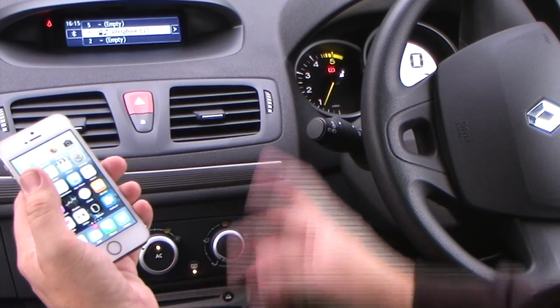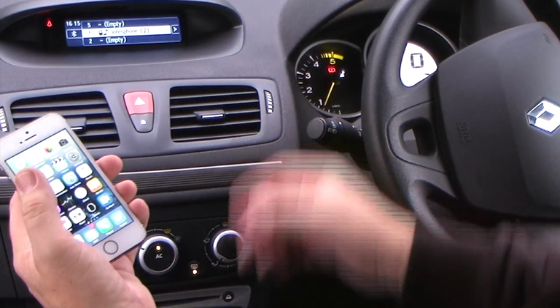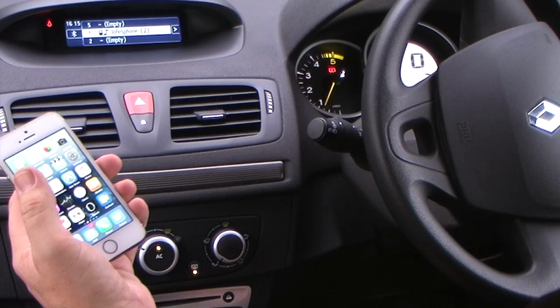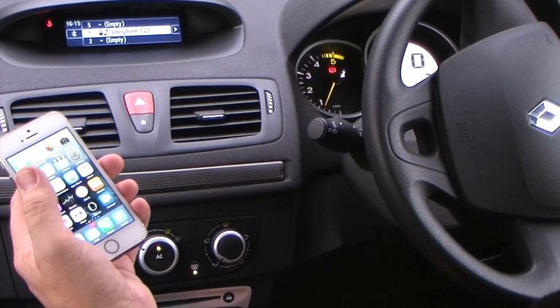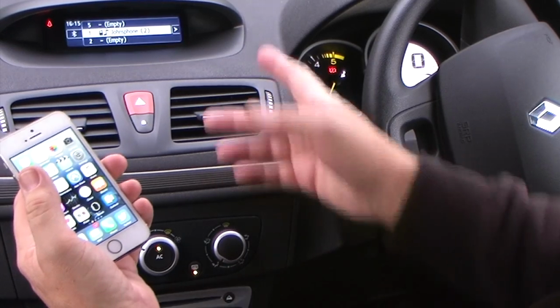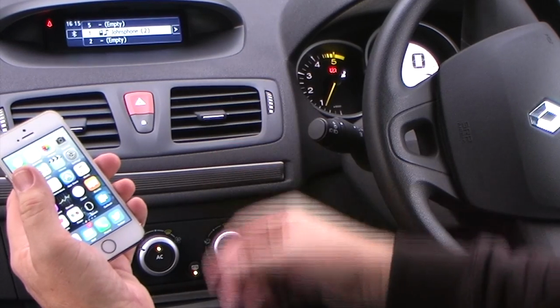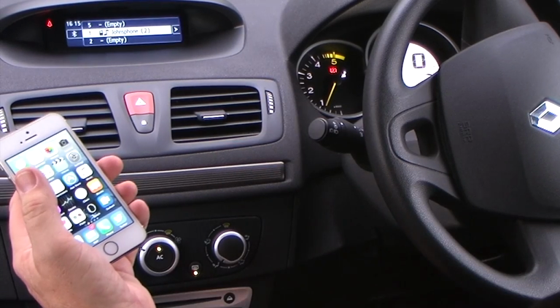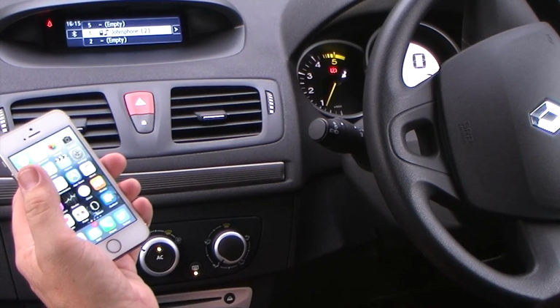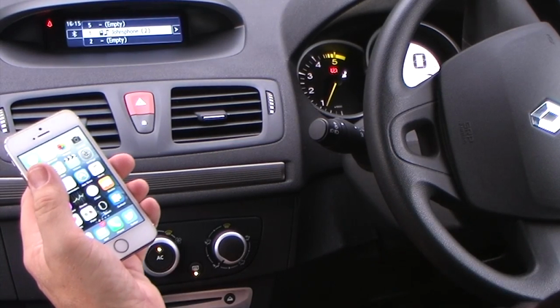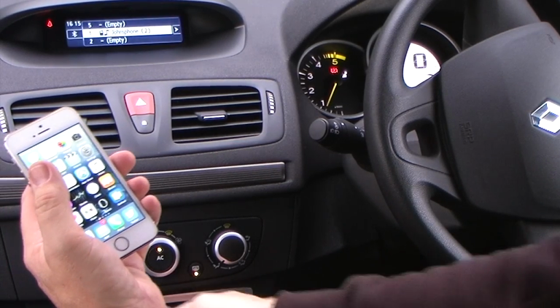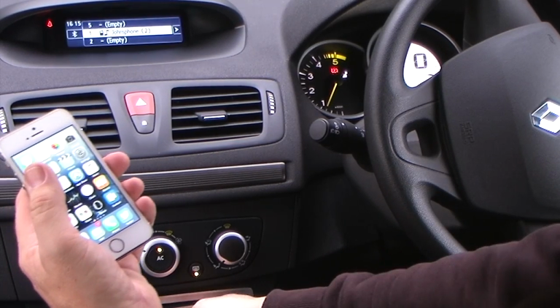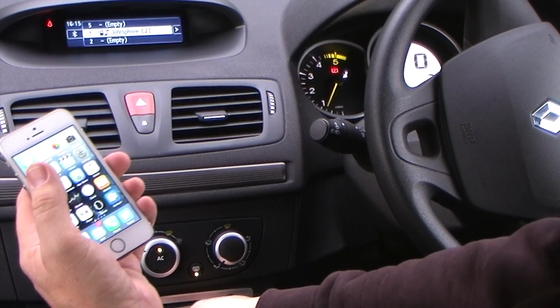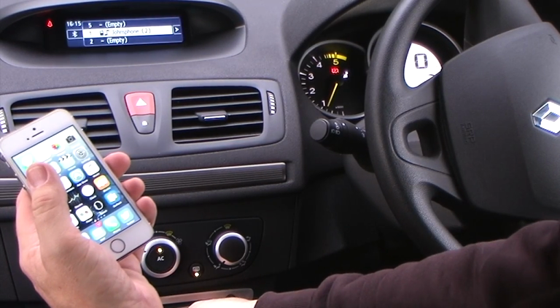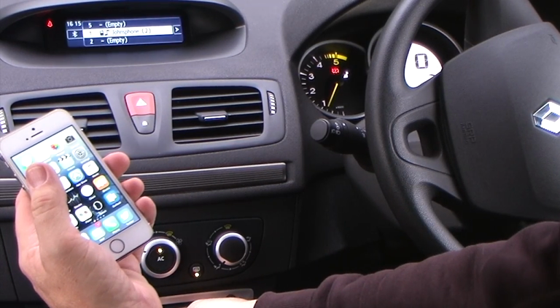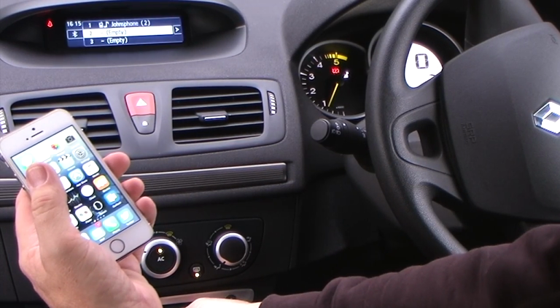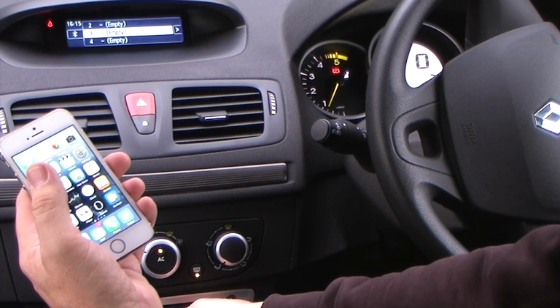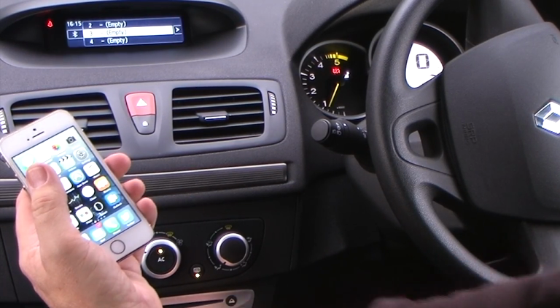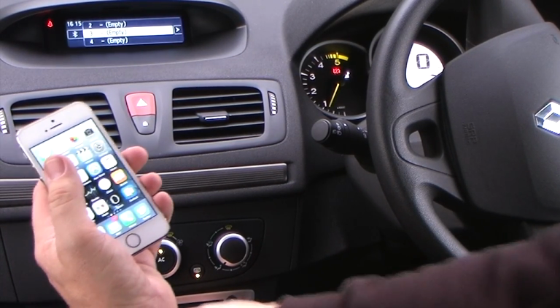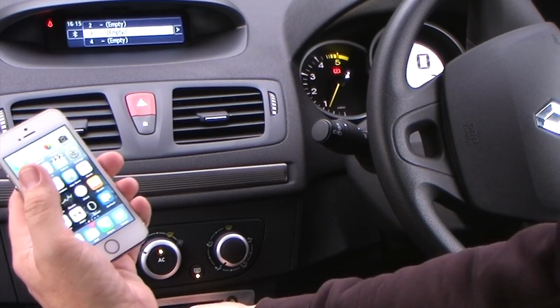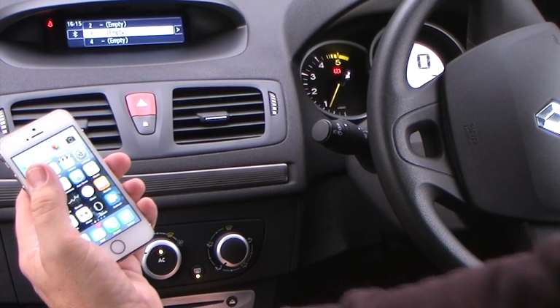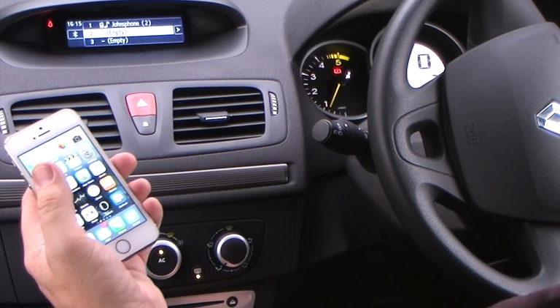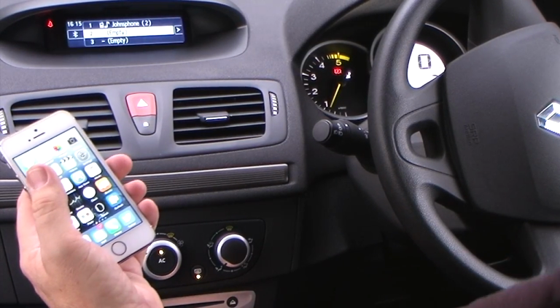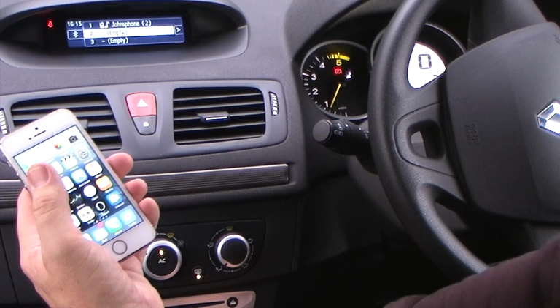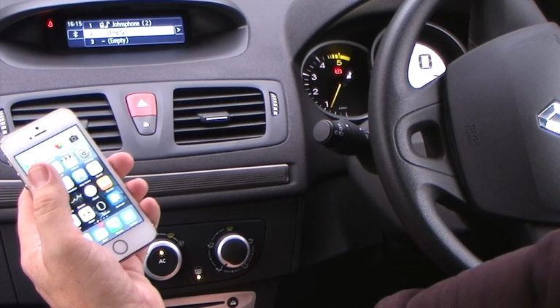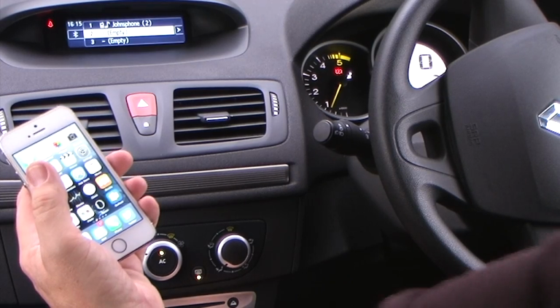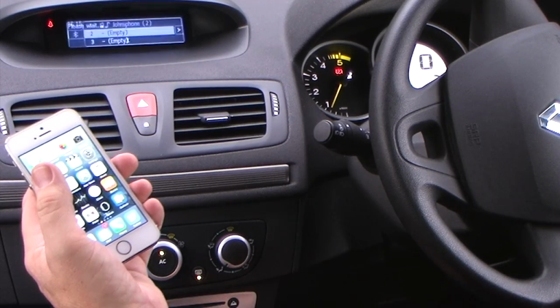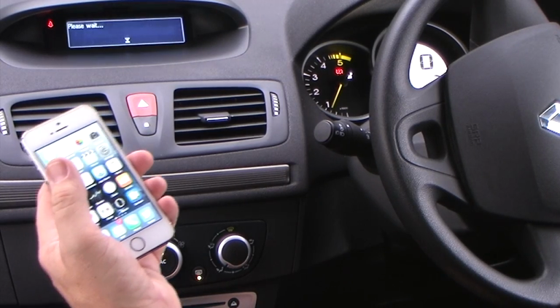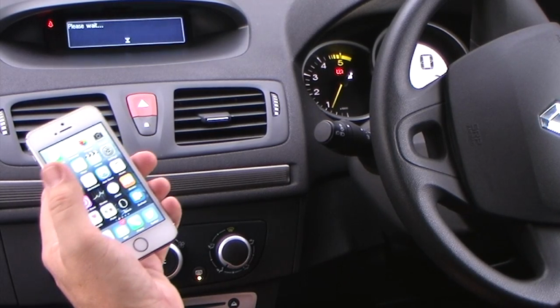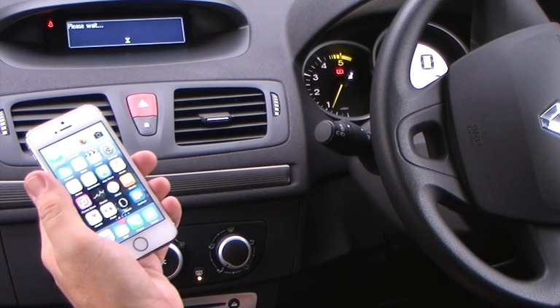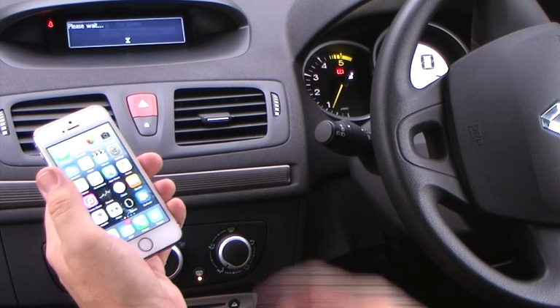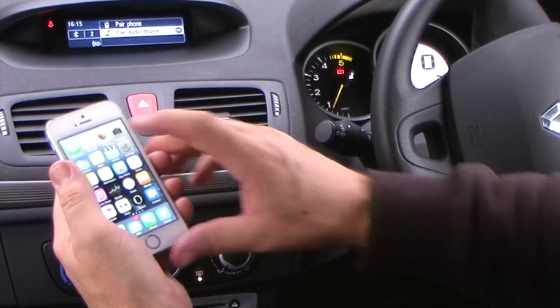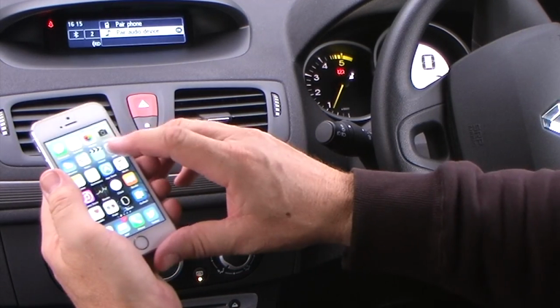It shows you there's already a phone paired on there, but we'll go for an empty slot — so go to 2 empty, click again, it's waiting.